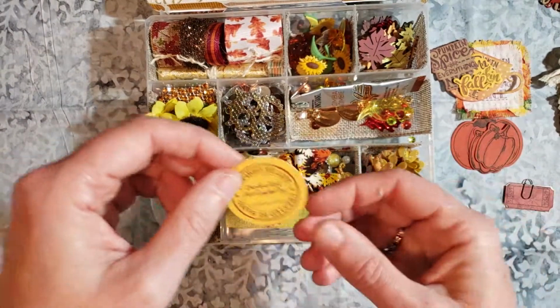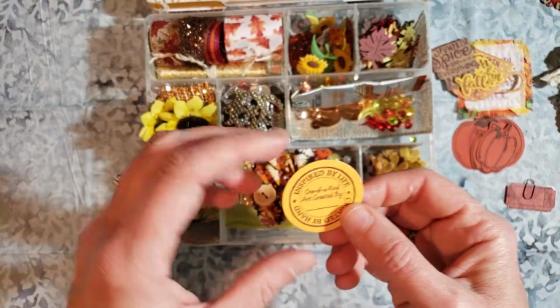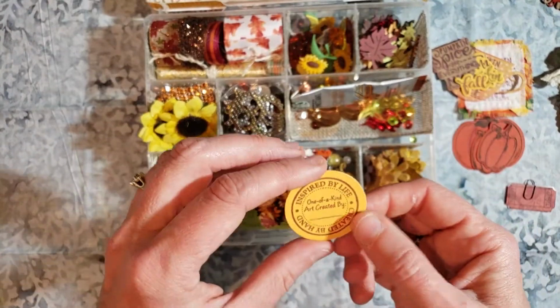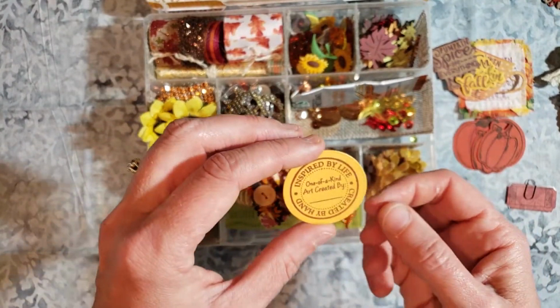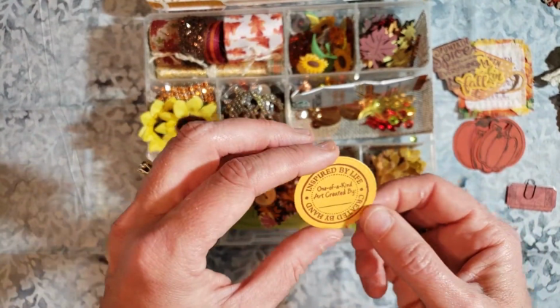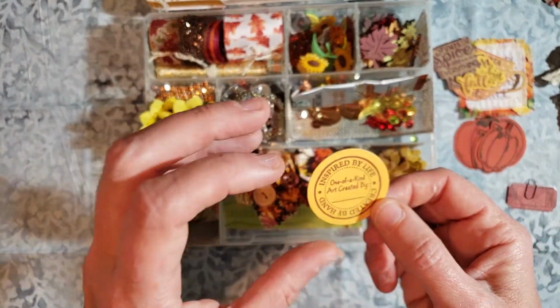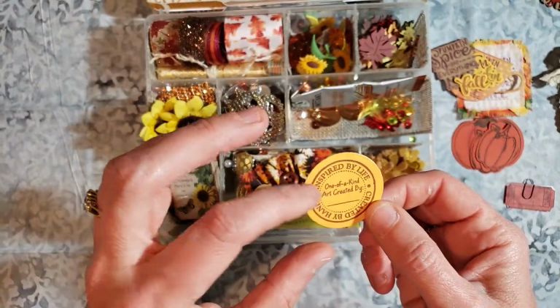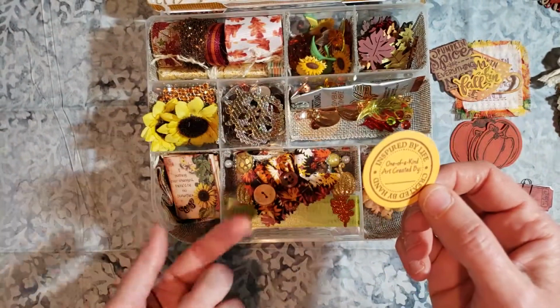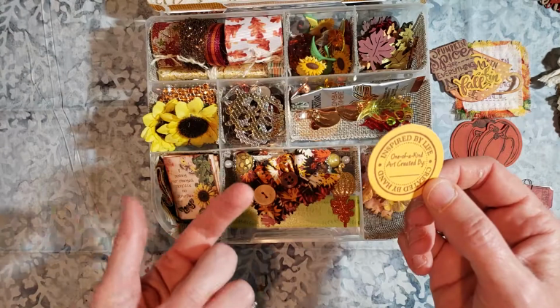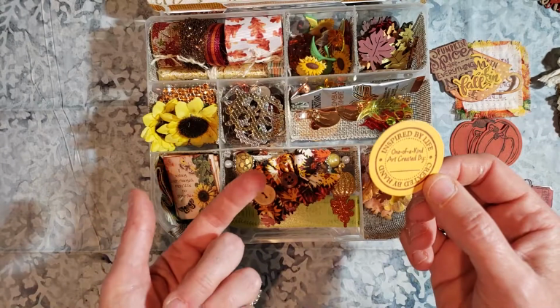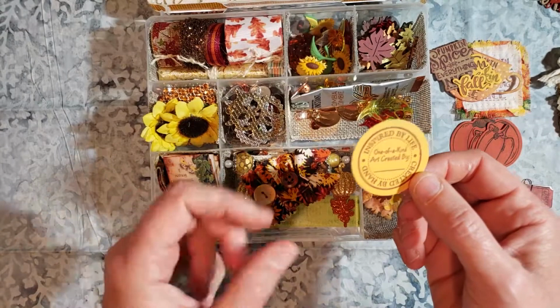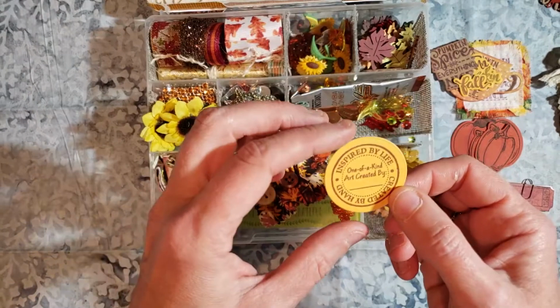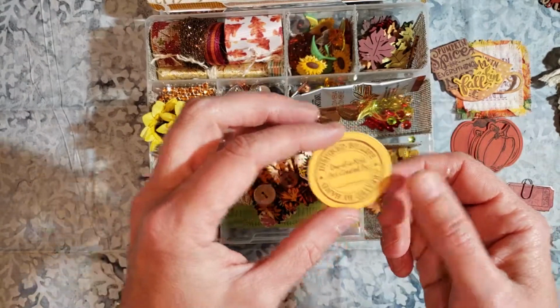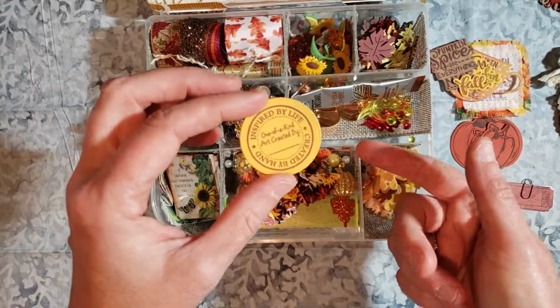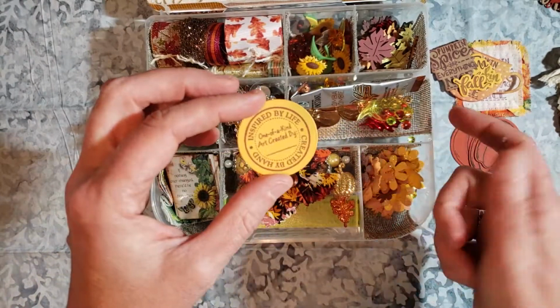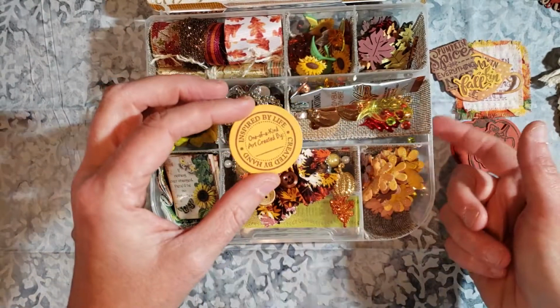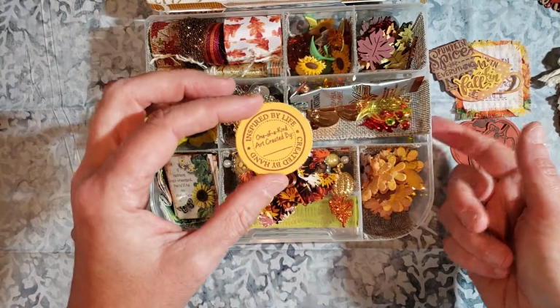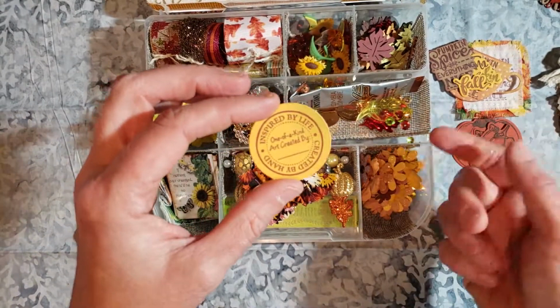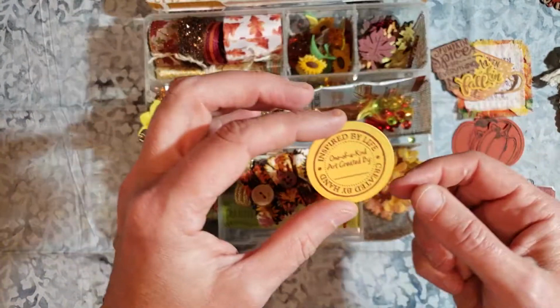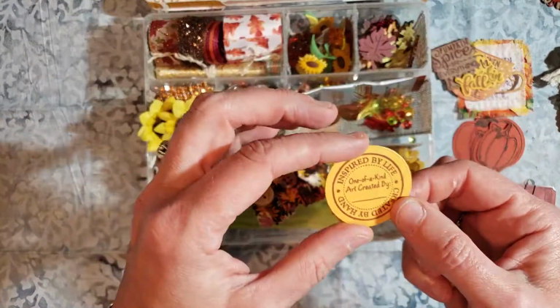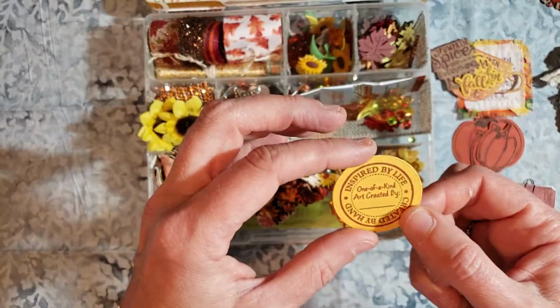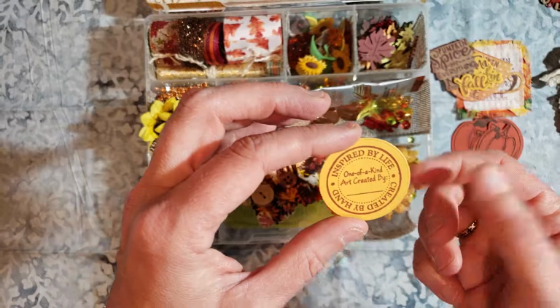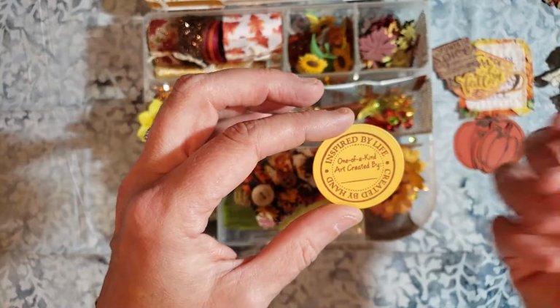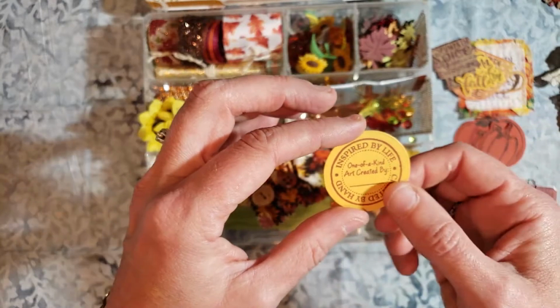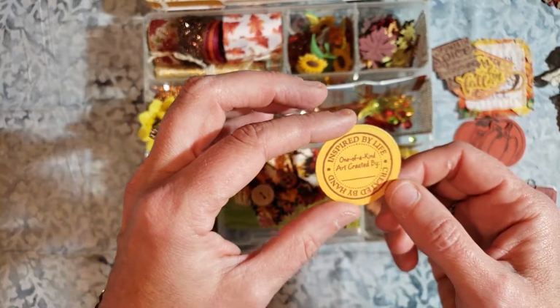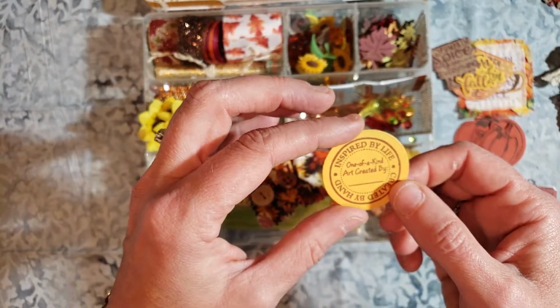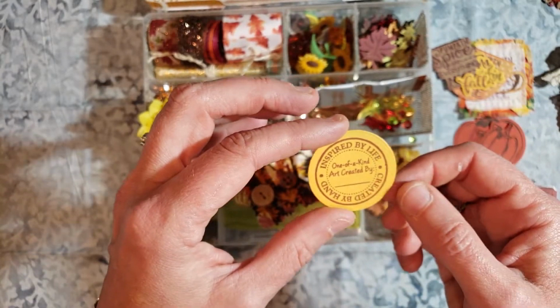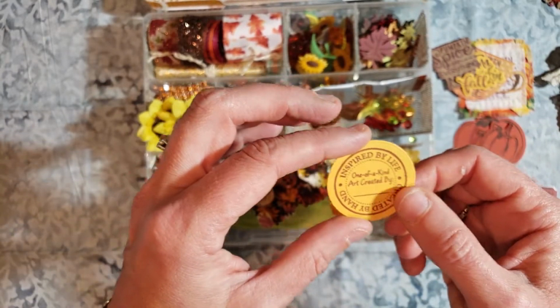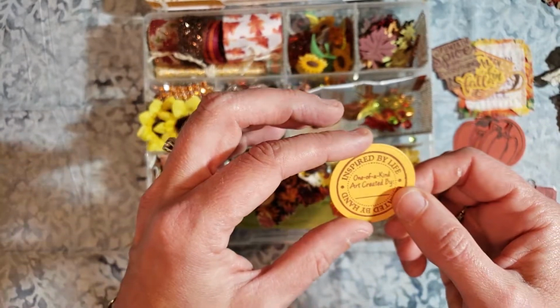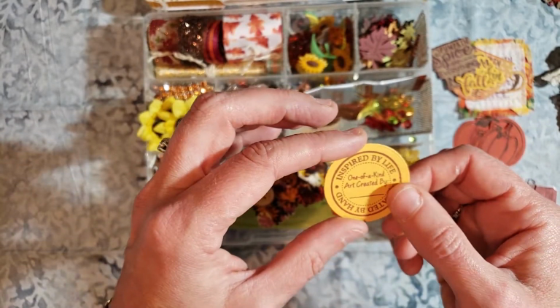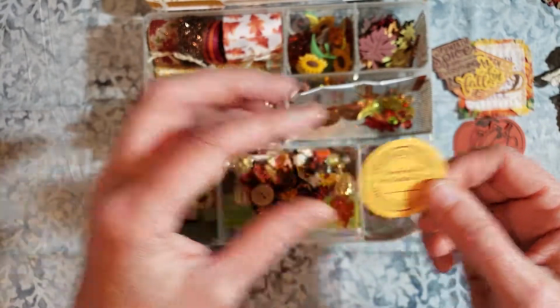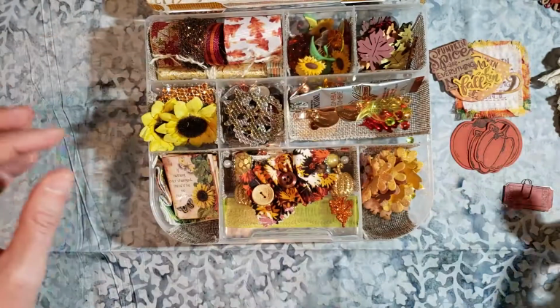I made one of these and I stuck it to the bottom of the container so that my partner would know who made it and in what year — 2019 — on there.